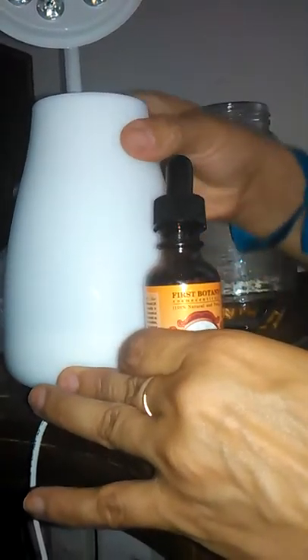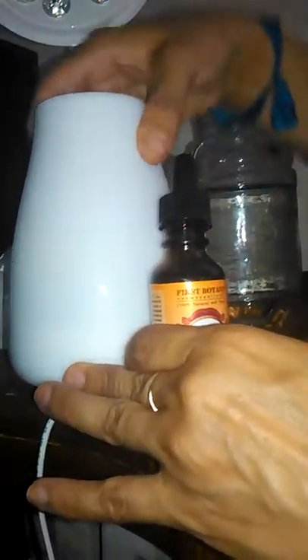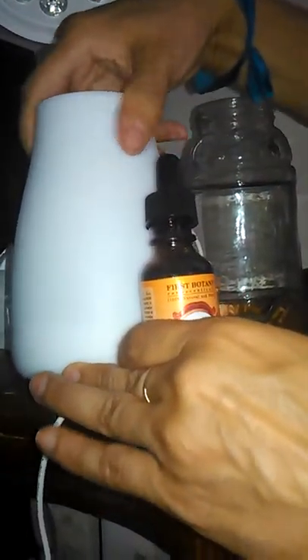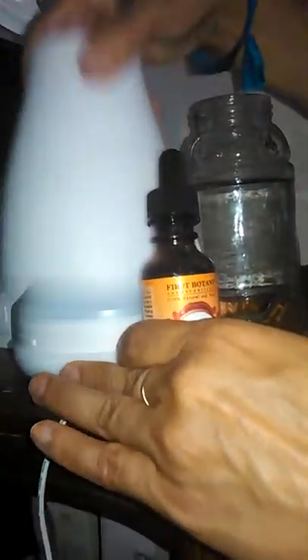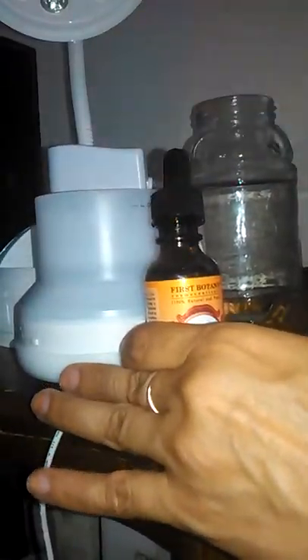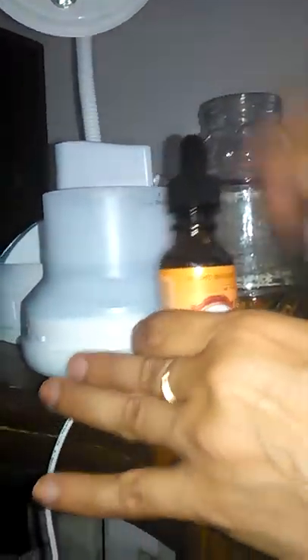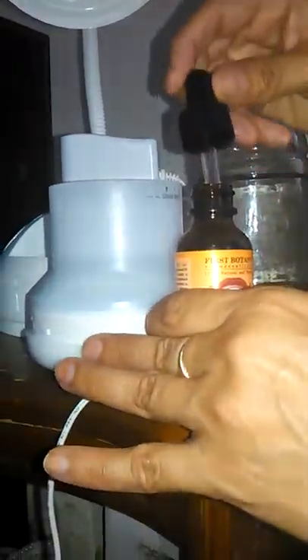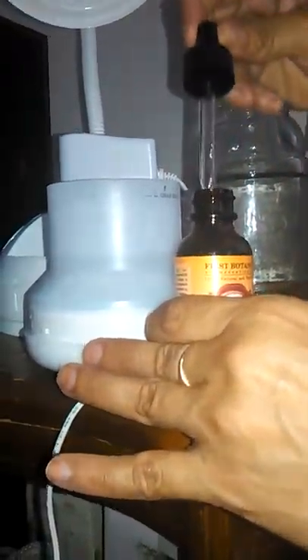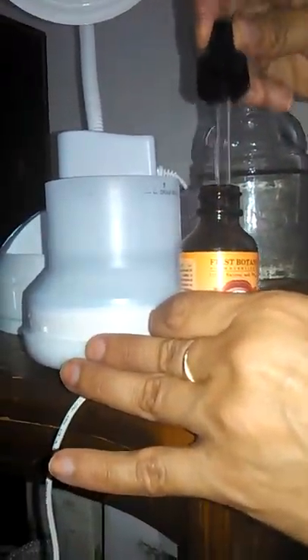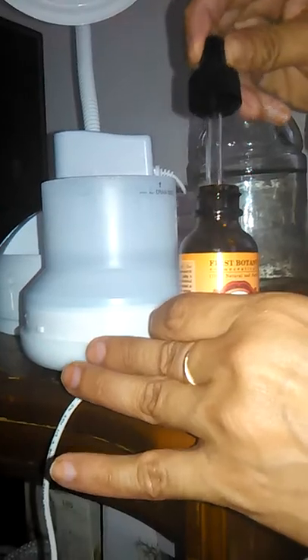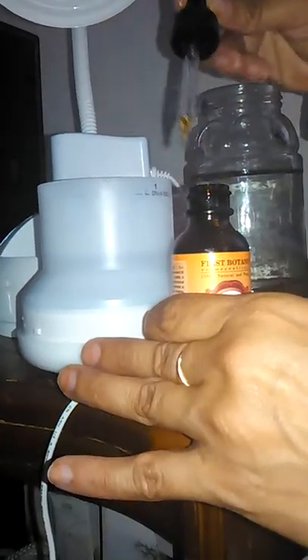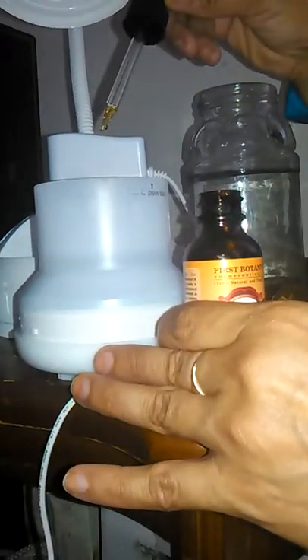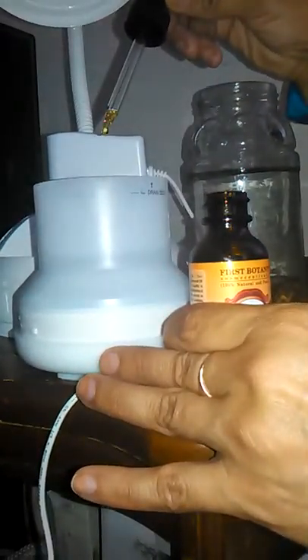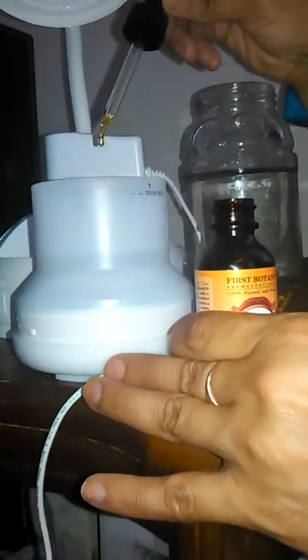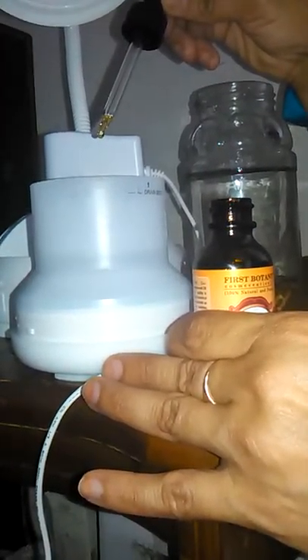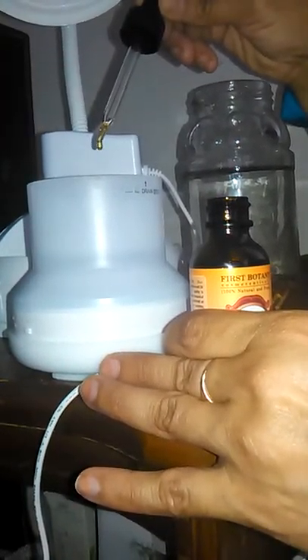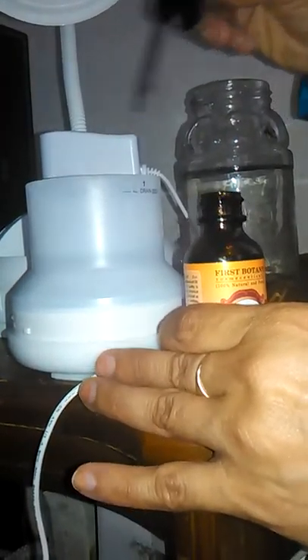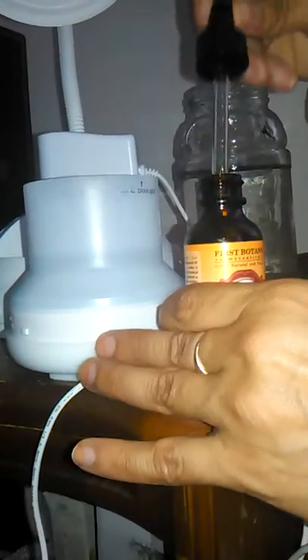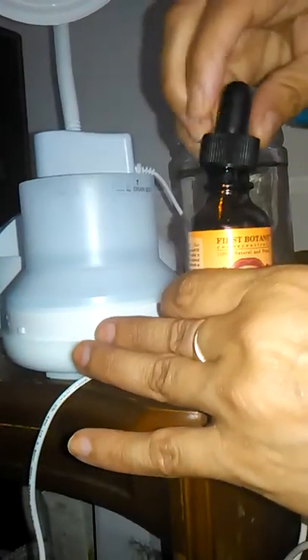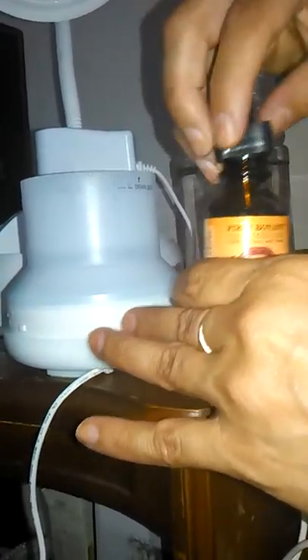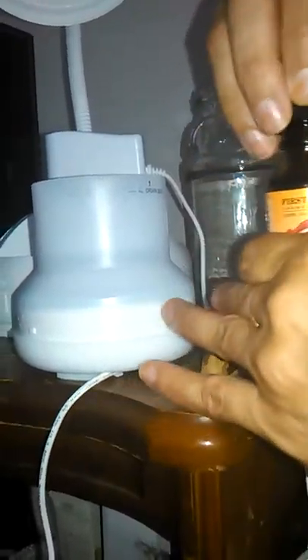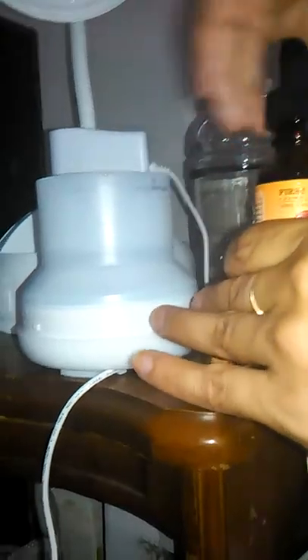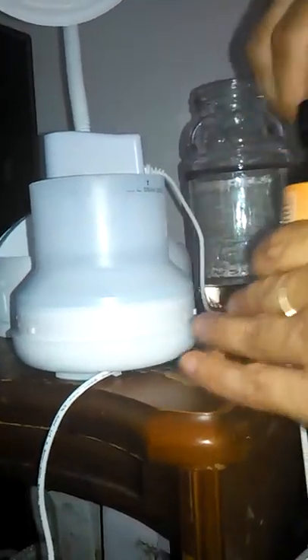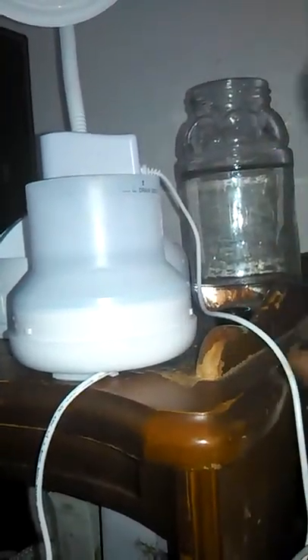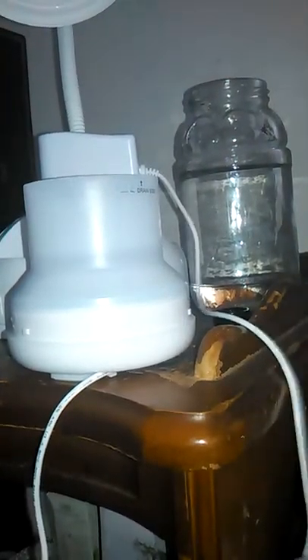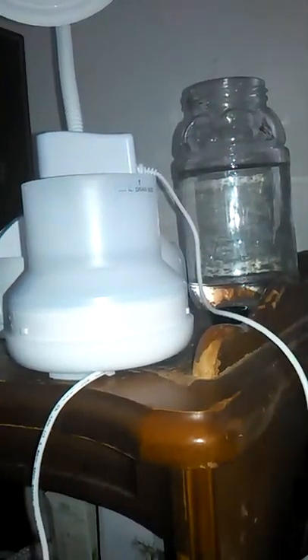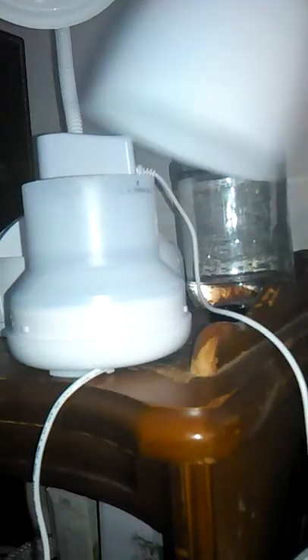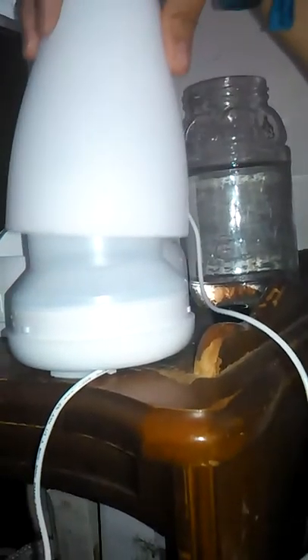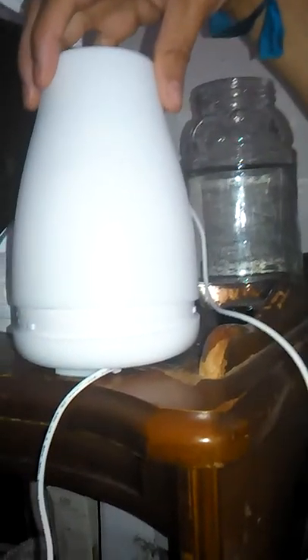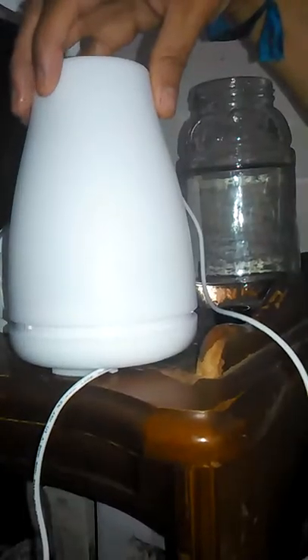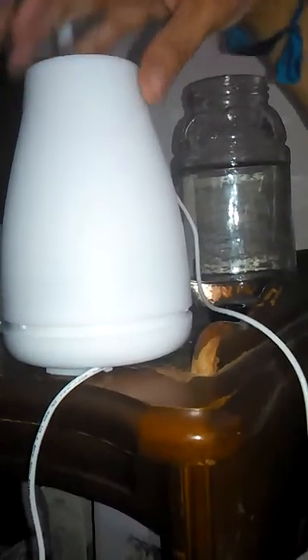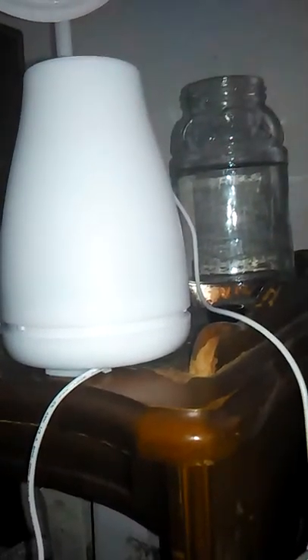I'm just going to add just a couple of drops. Usually a couple of drops will do when you're diffusing — you don't need a lot.